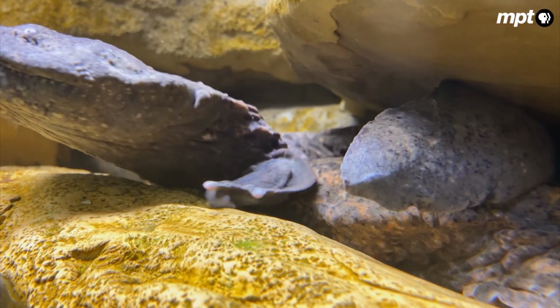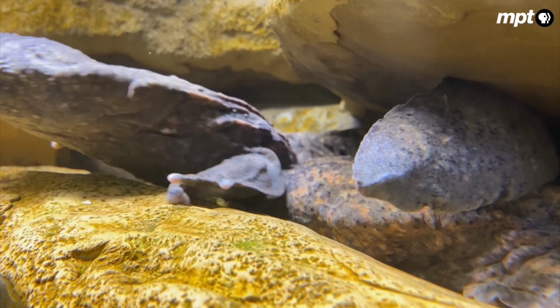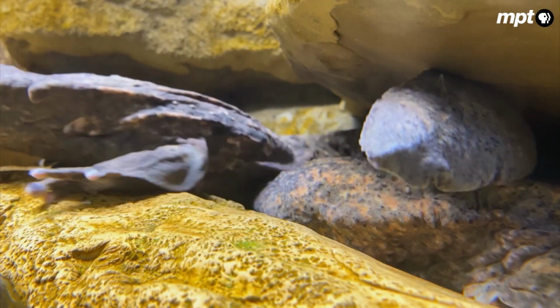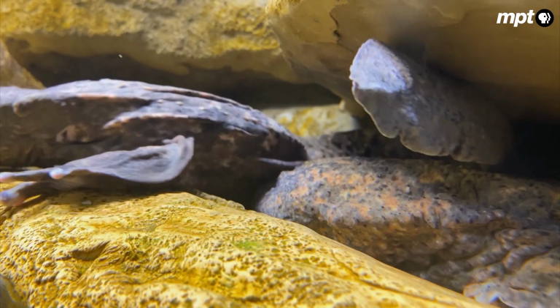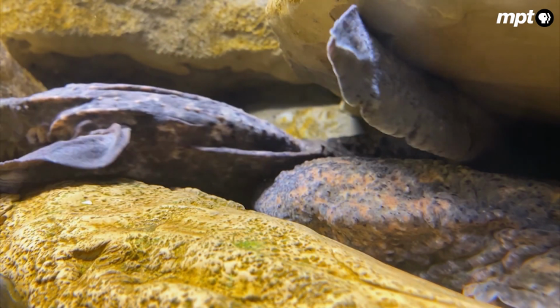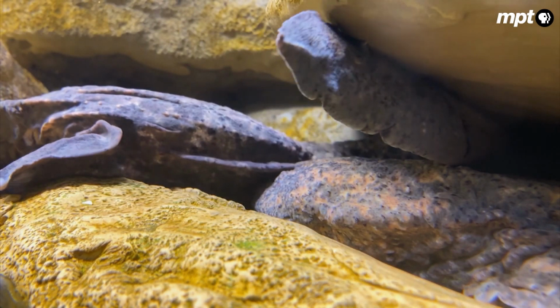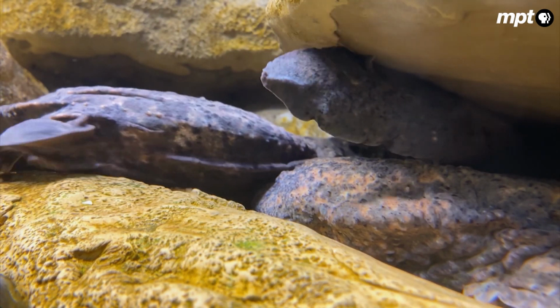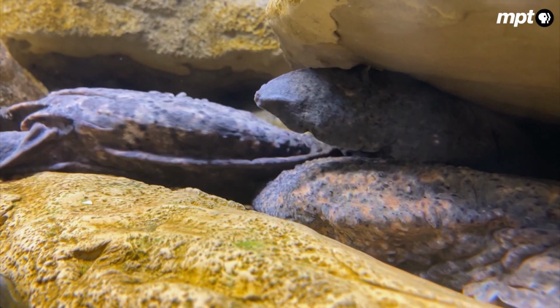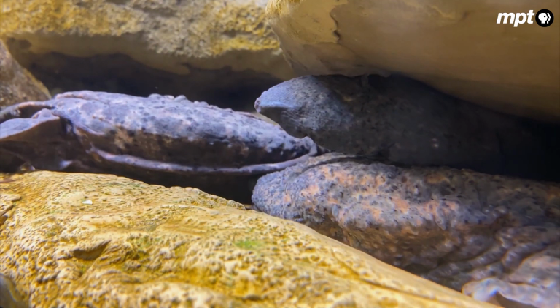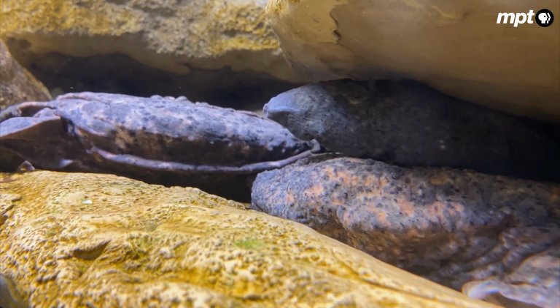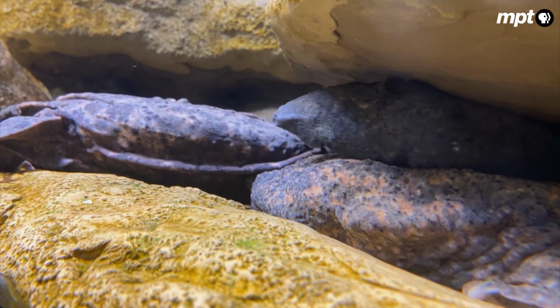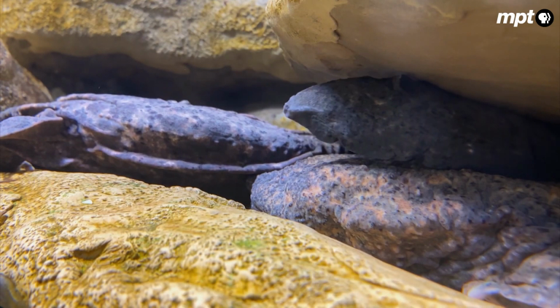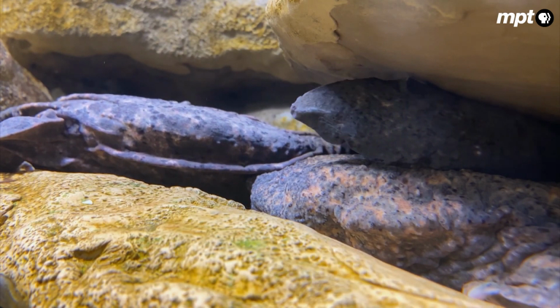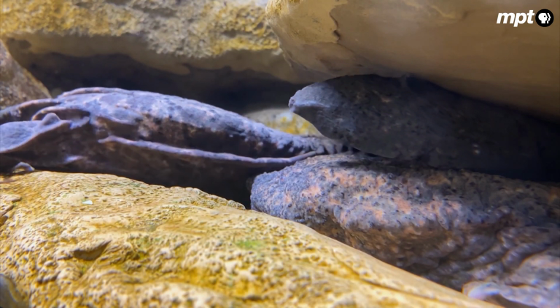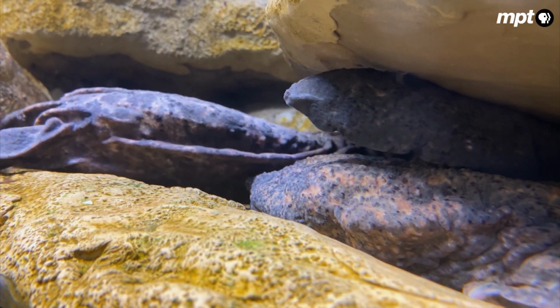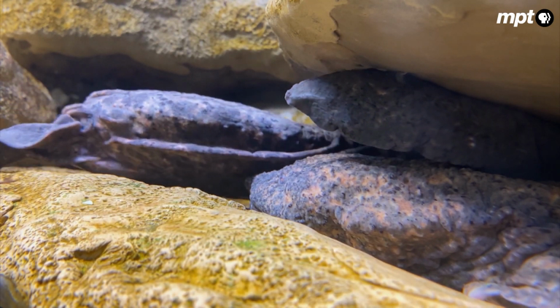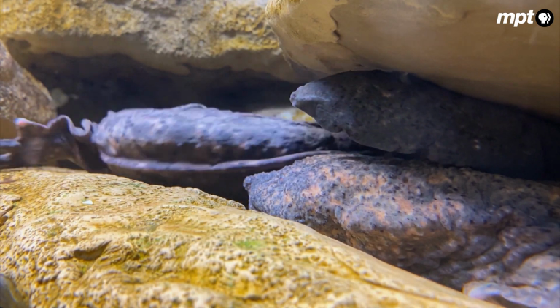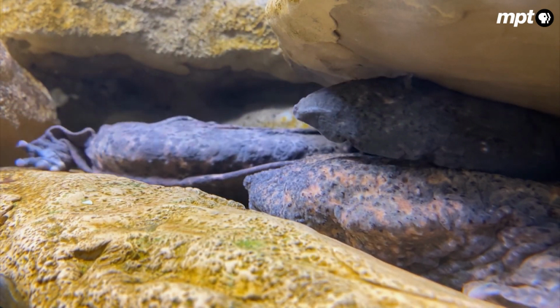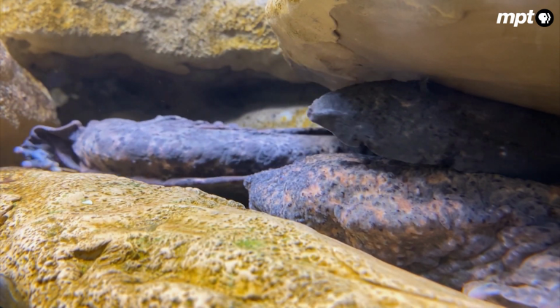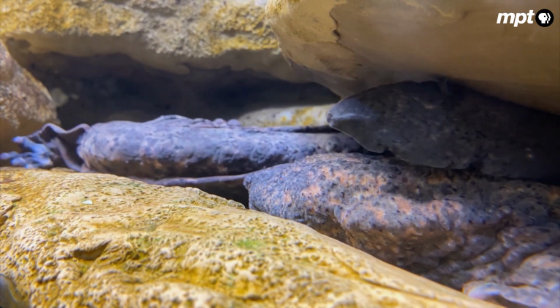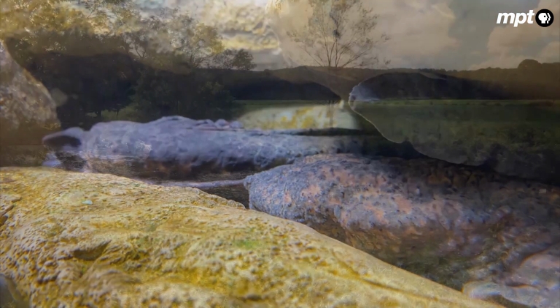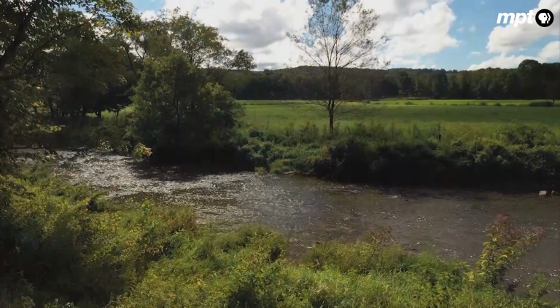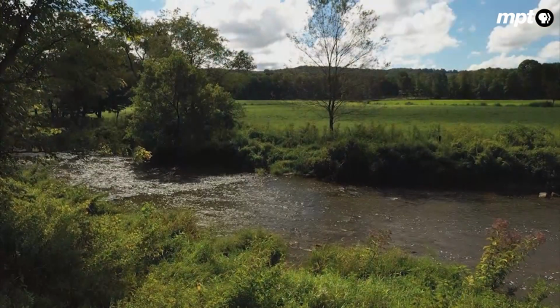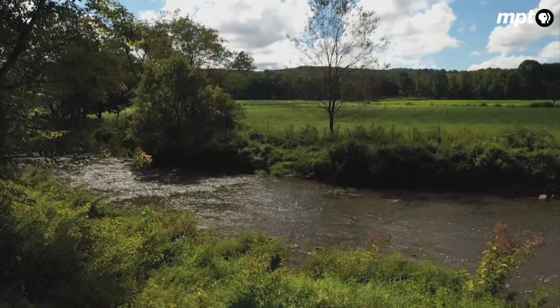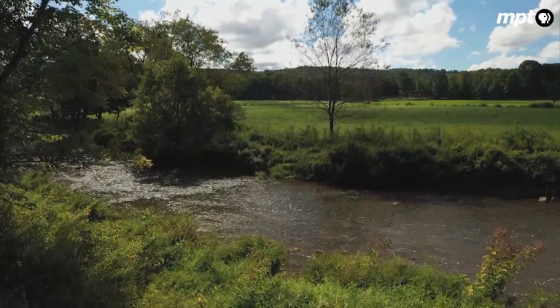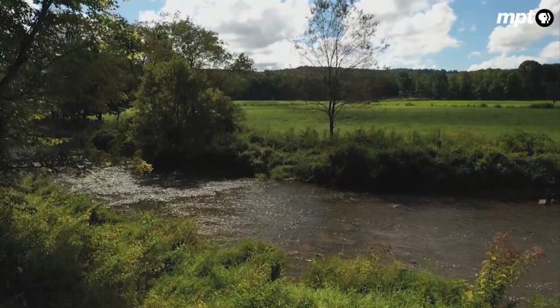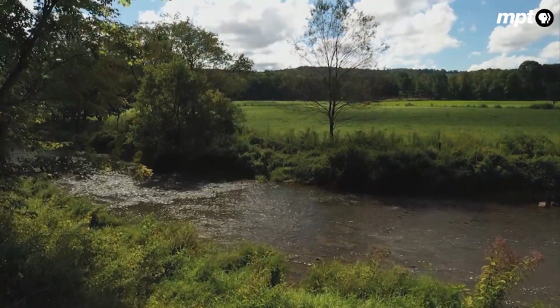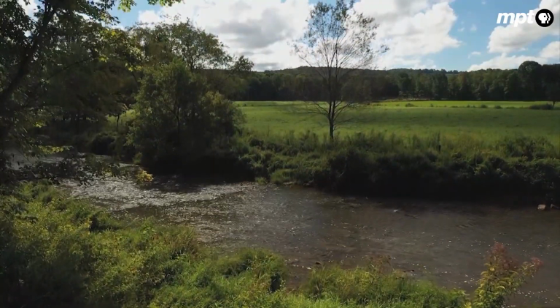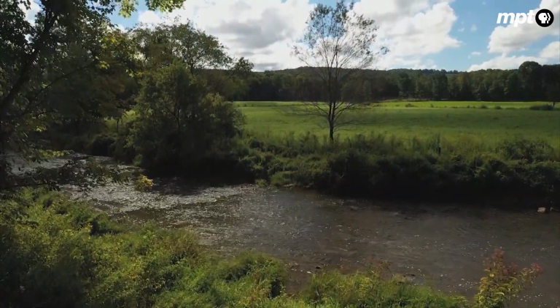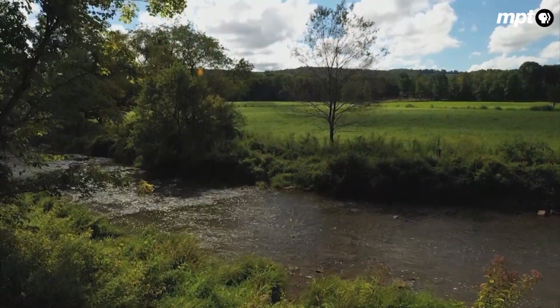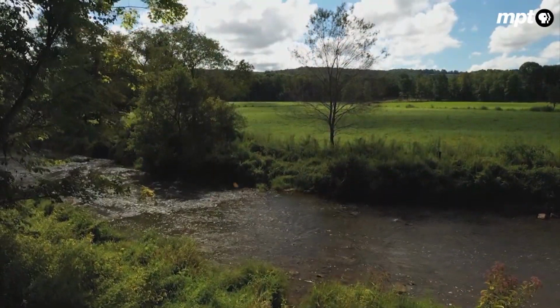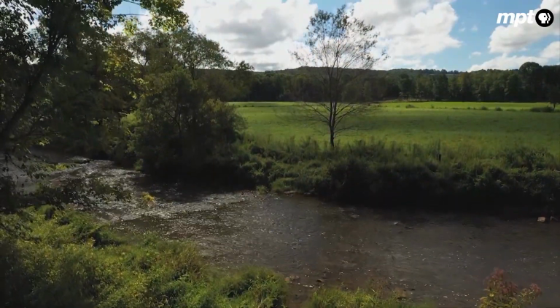Their intake of oxygen and exposure to chemicals is maybe a little more than some other species. So they're a great indicator for stream health, and their steady decline in Maryland doesn't bode well for the Castleman.